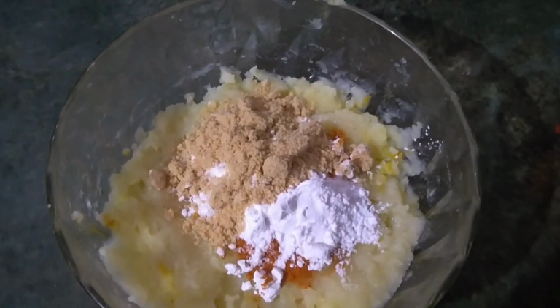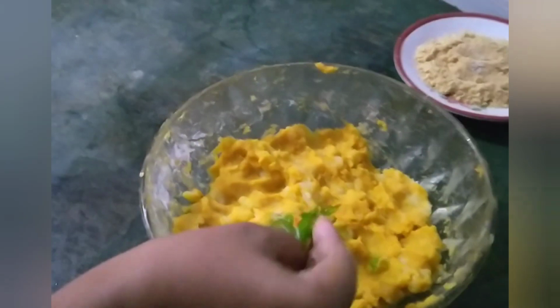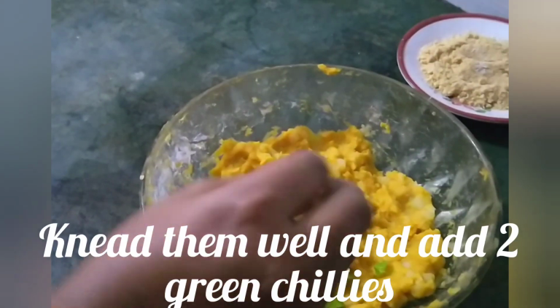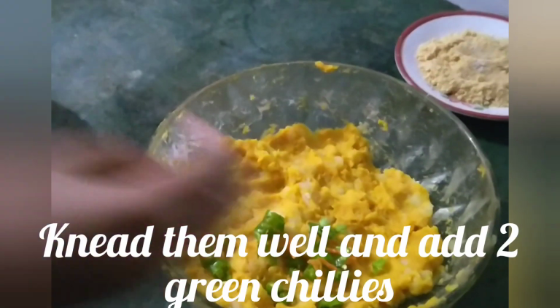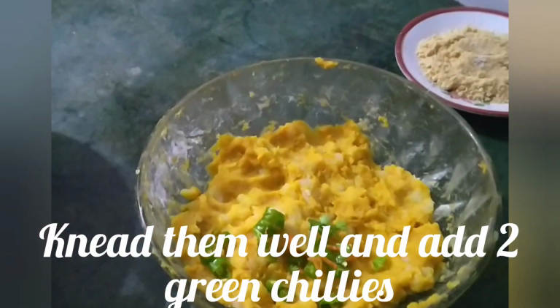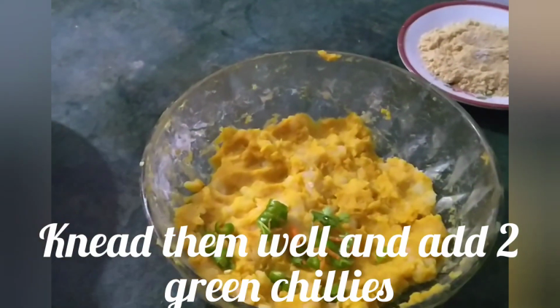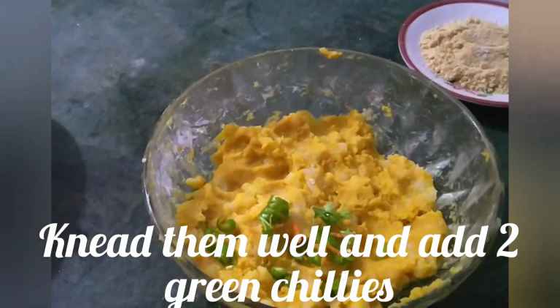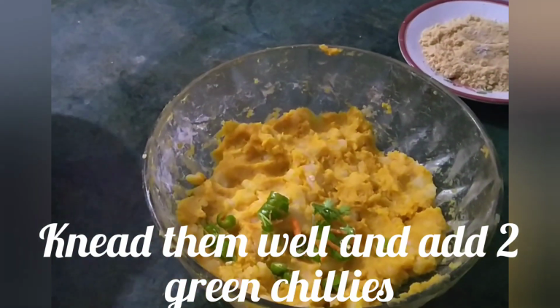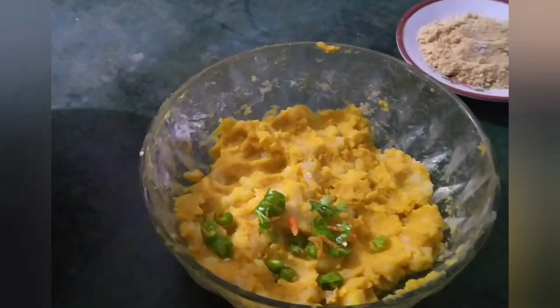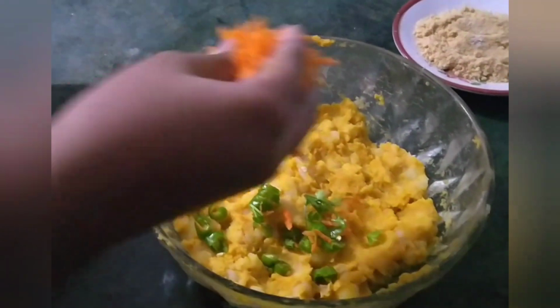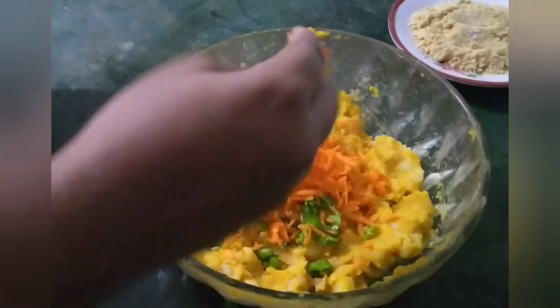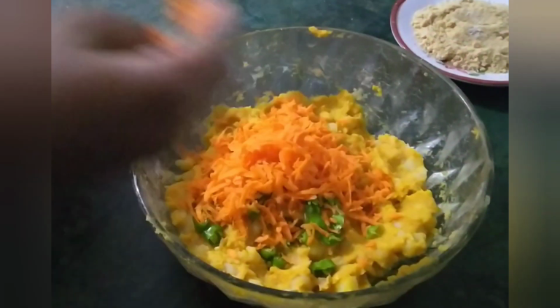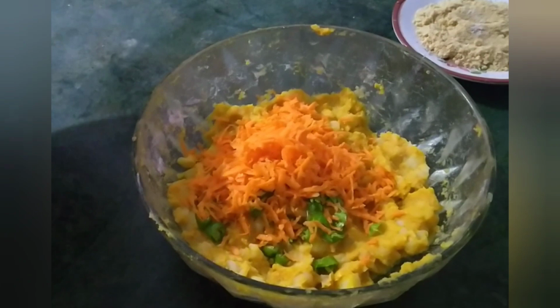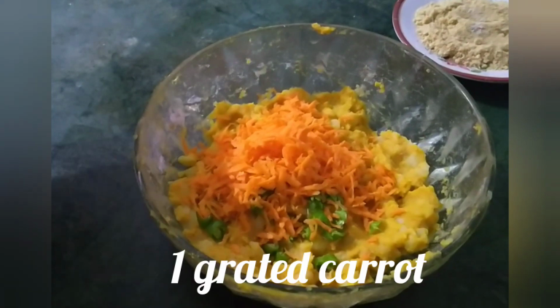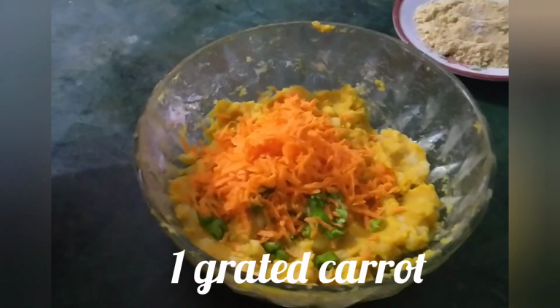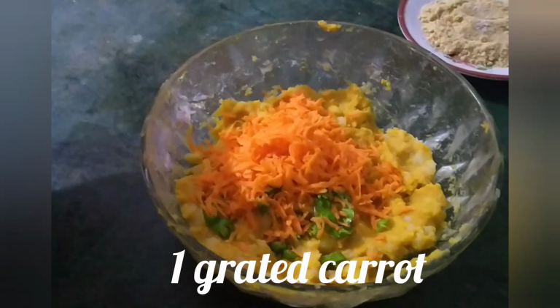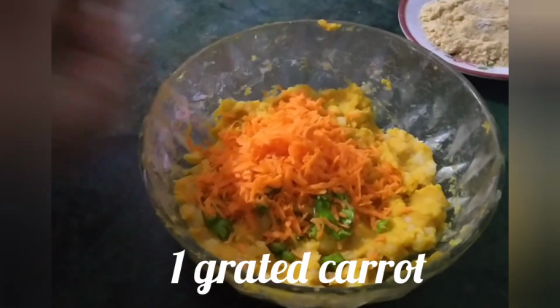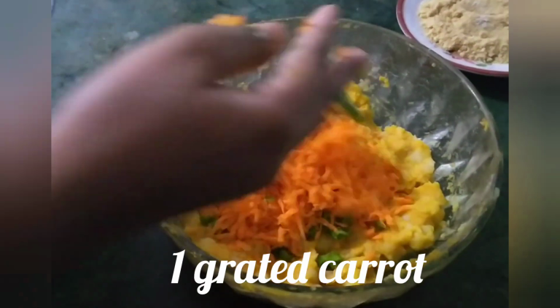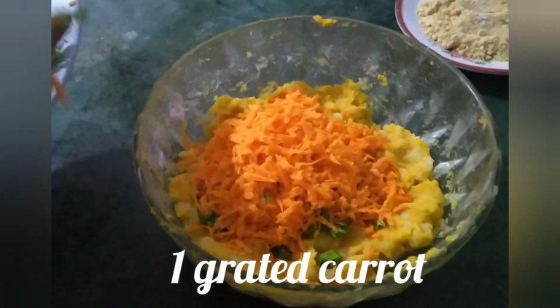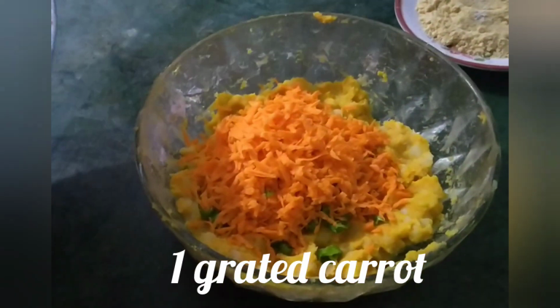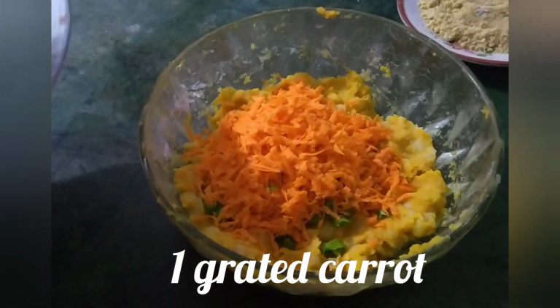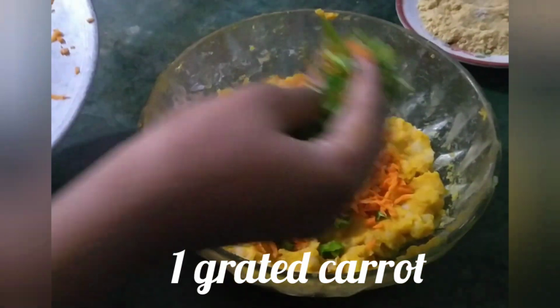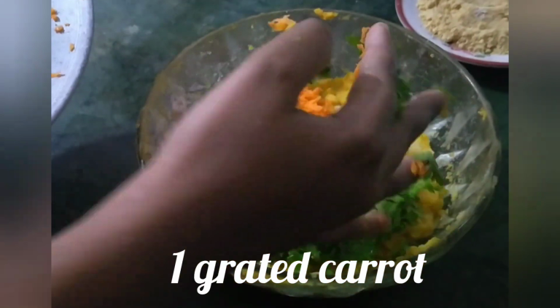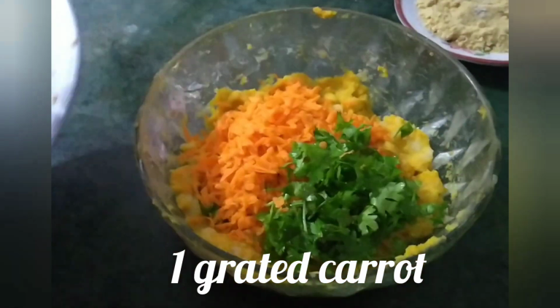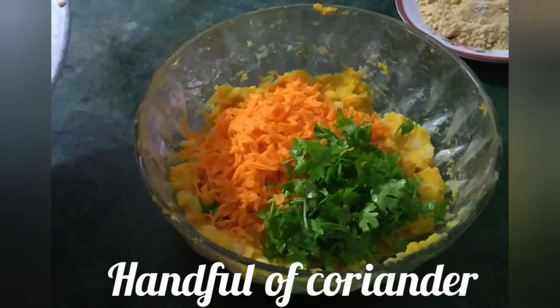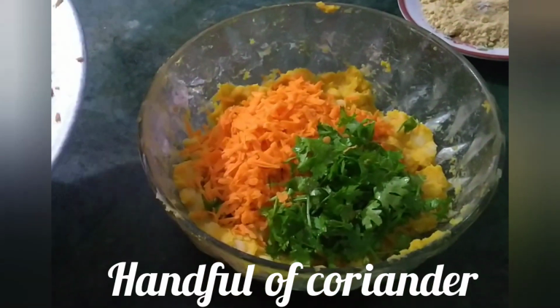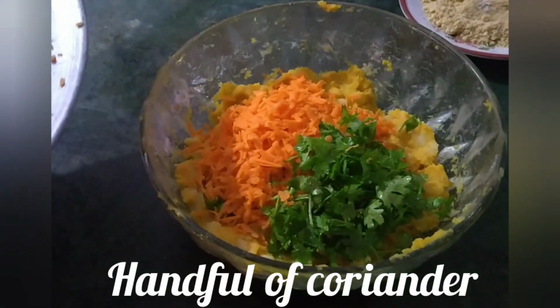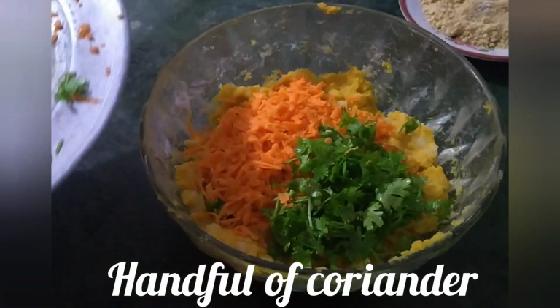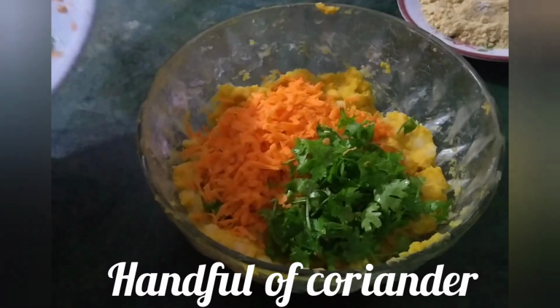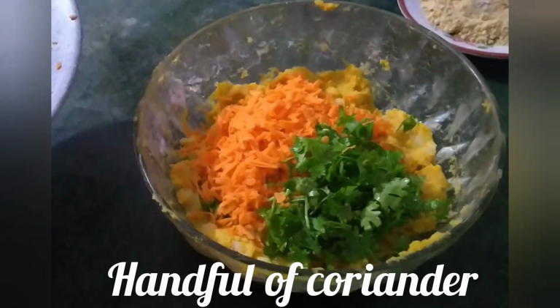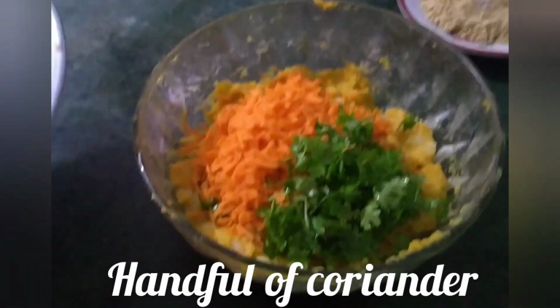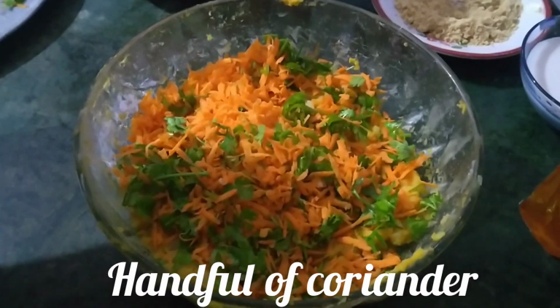Knead the mixture, then add two chopped green chillies, one grated carrot, and a handful of coriander.